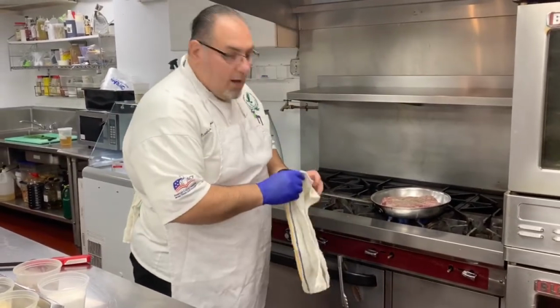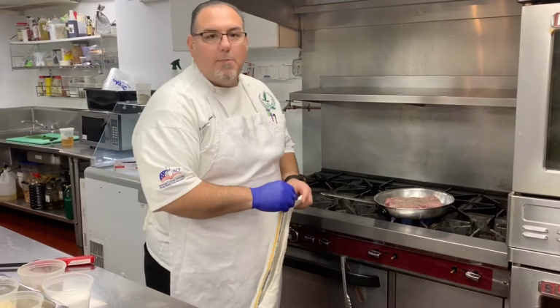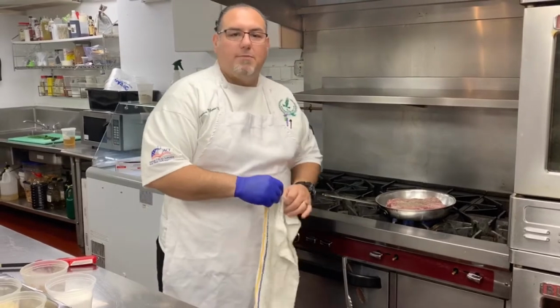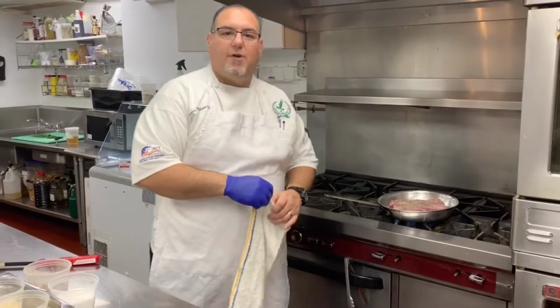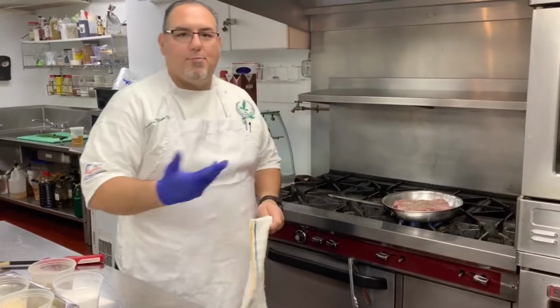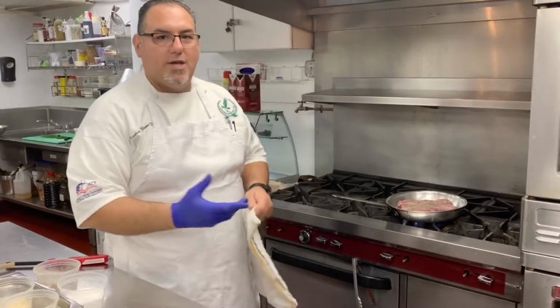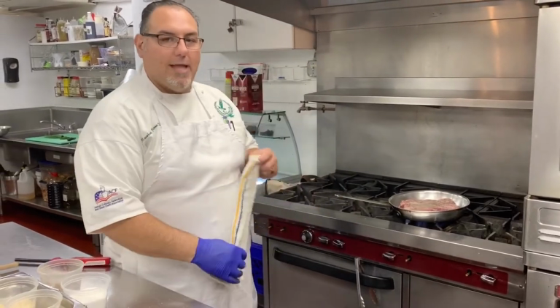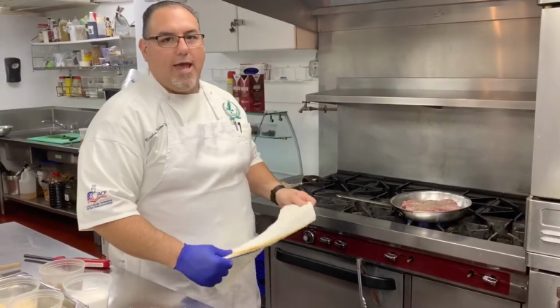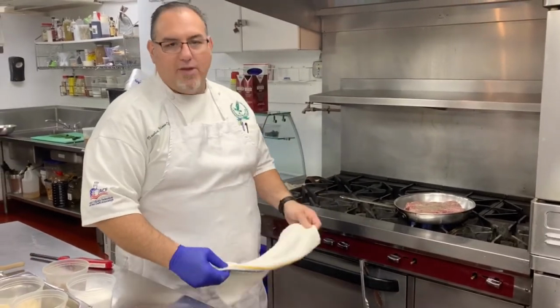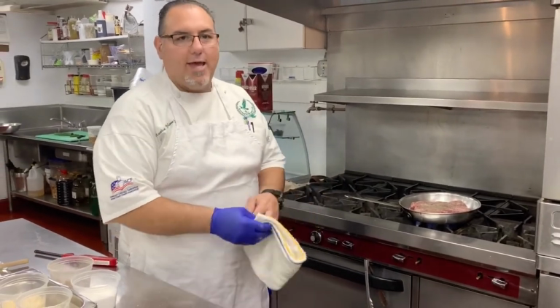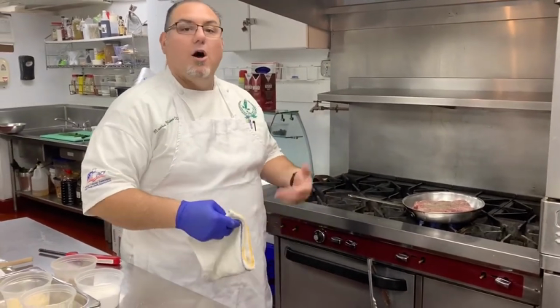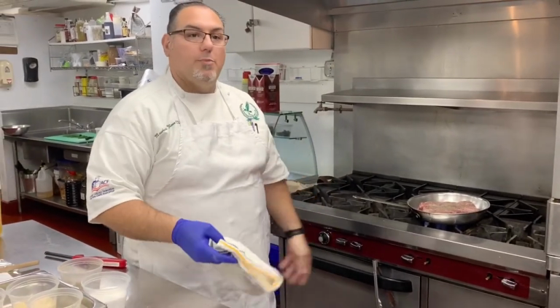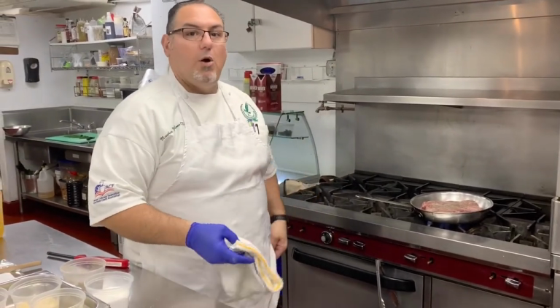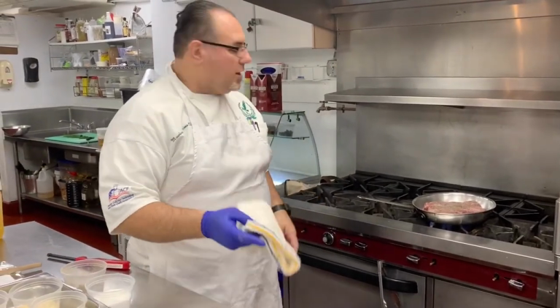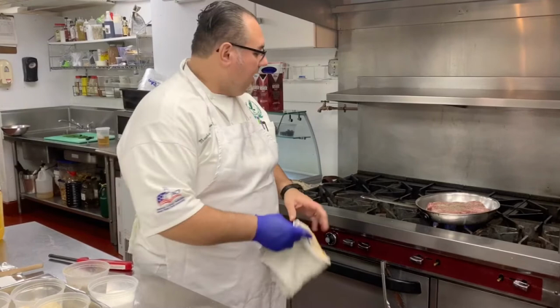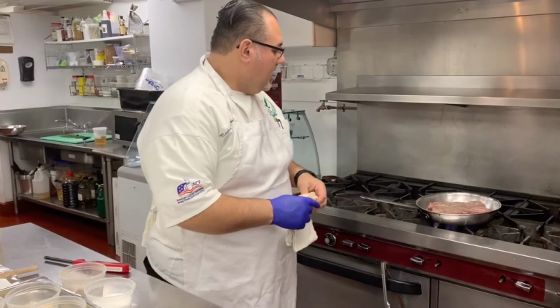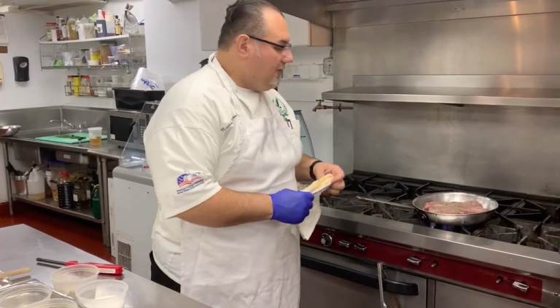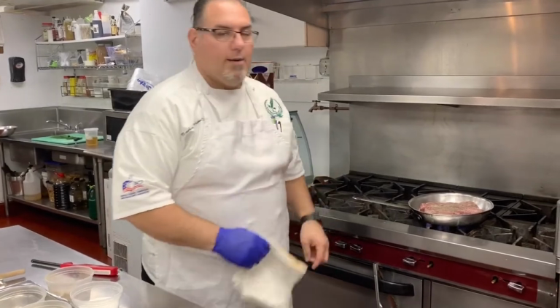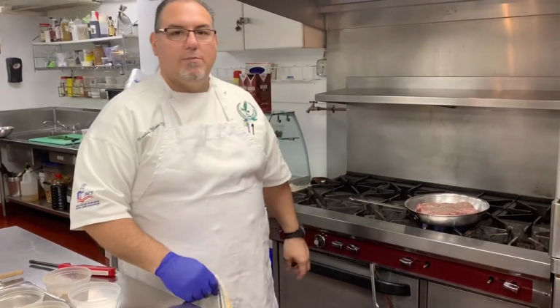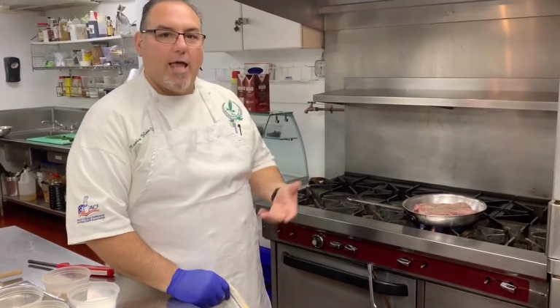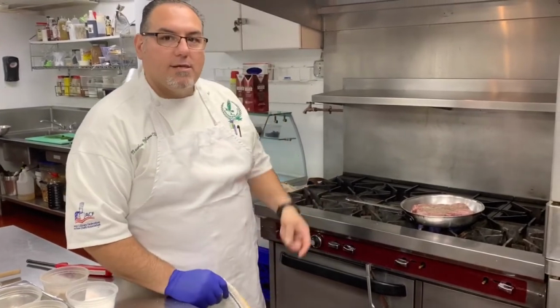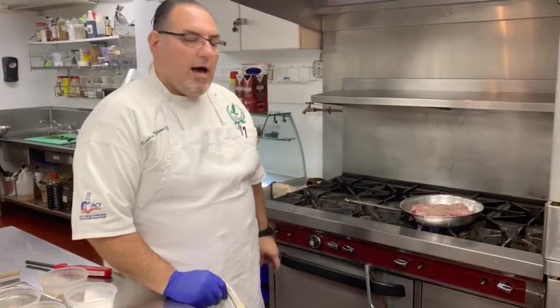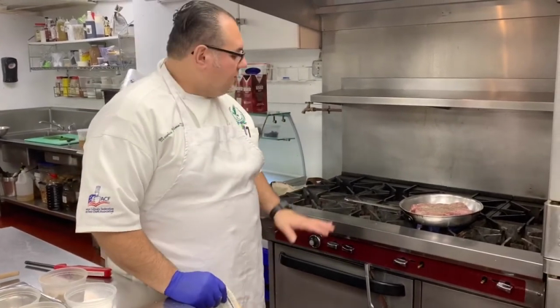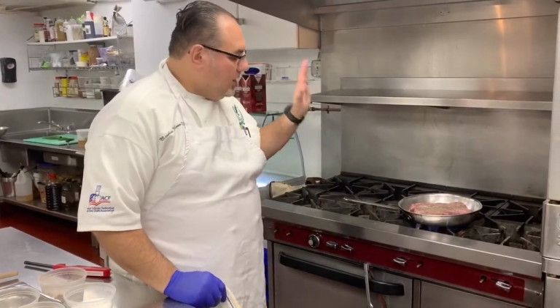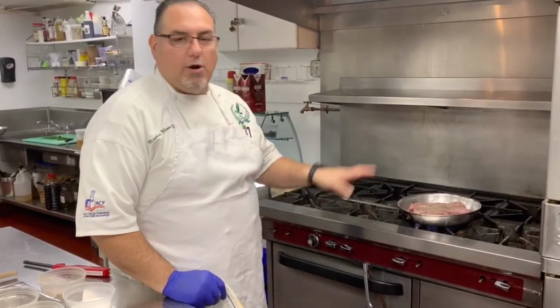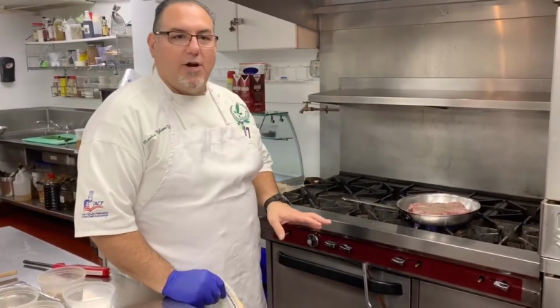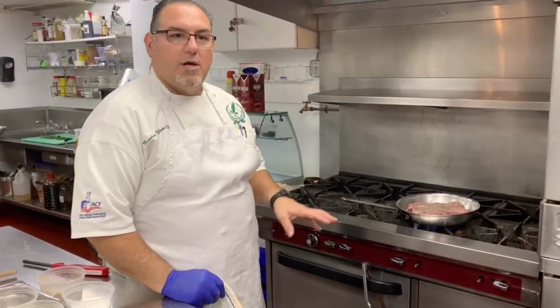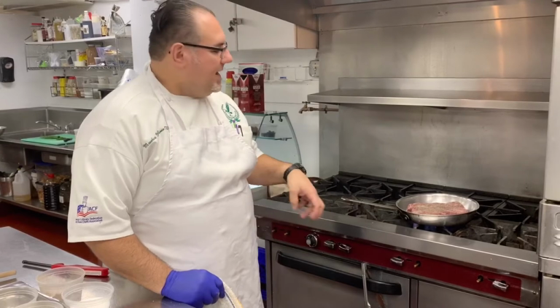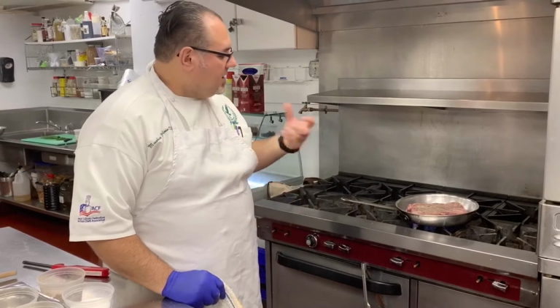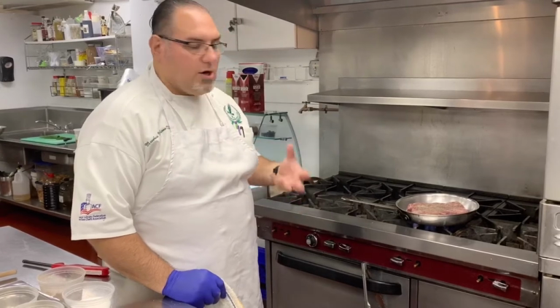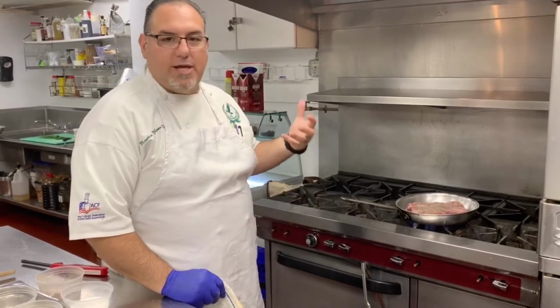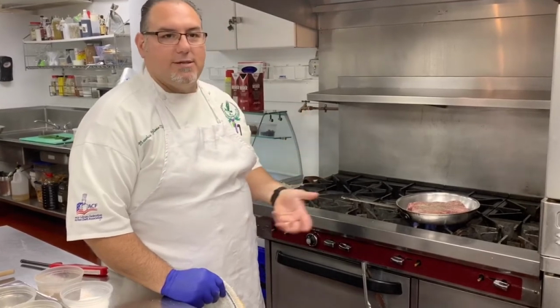This is a basic method for any kind of braising. You can do a lamb shank, veal shank, osso buco, a pork shank. If you want to braise some chicken legs, you always want to sear it off first. Get a nice color and caramelization on the outside.